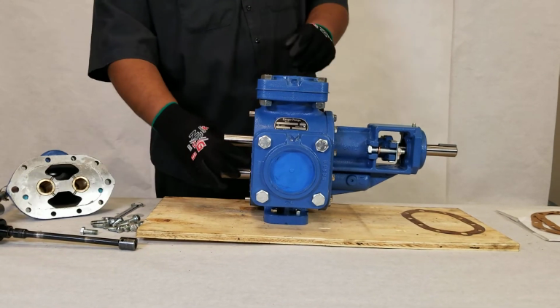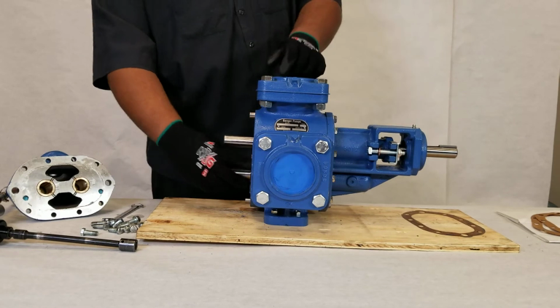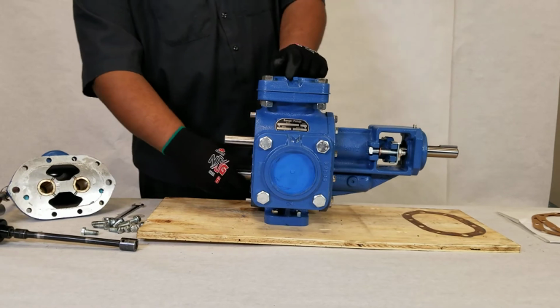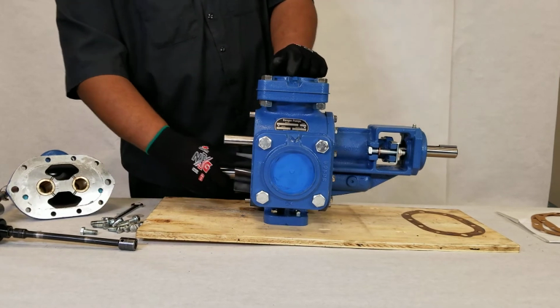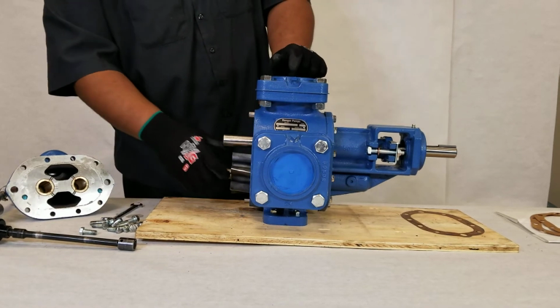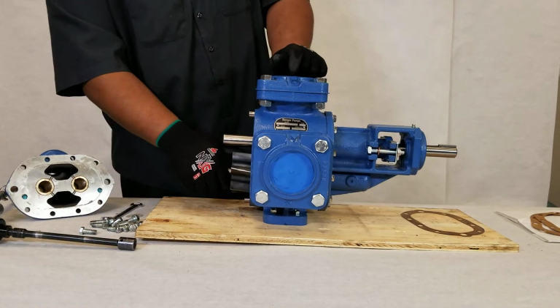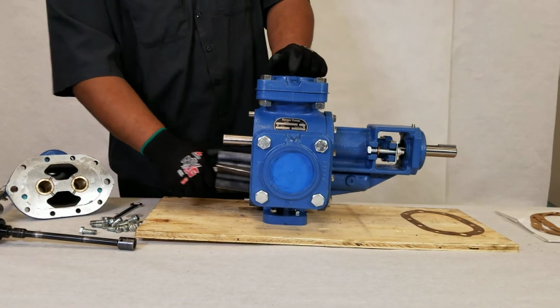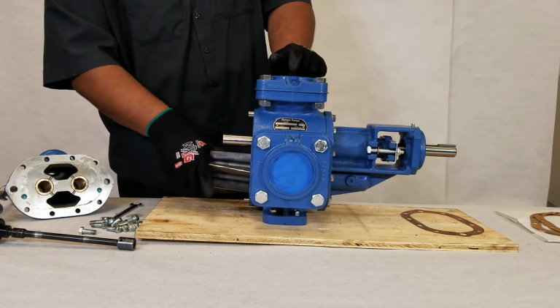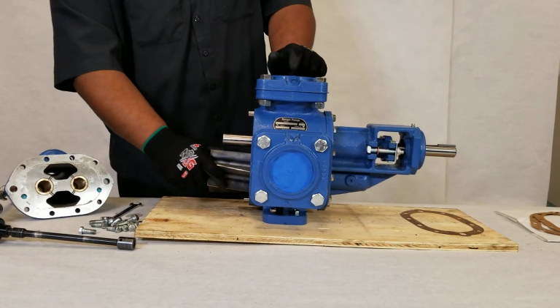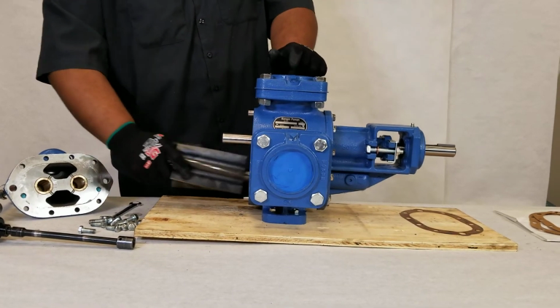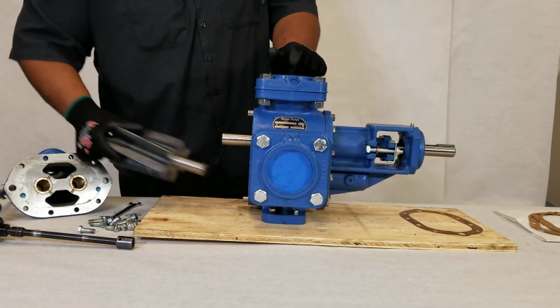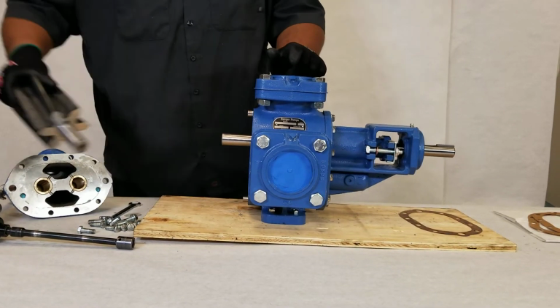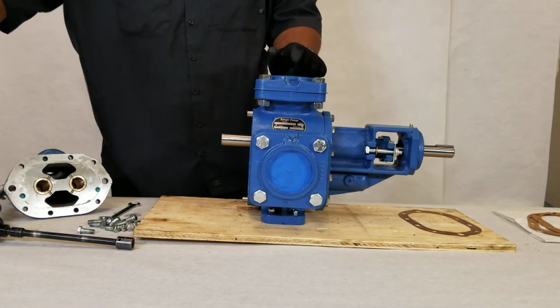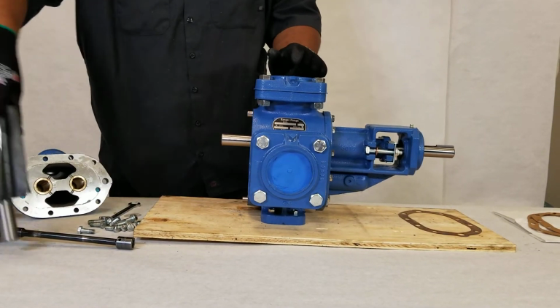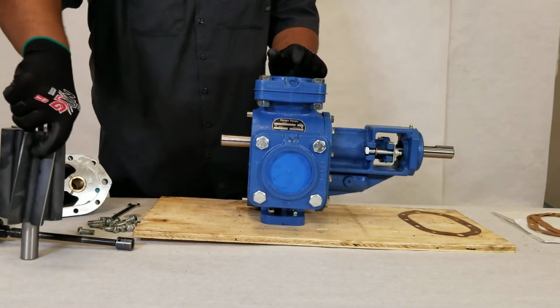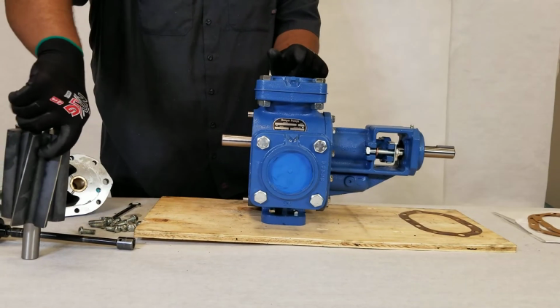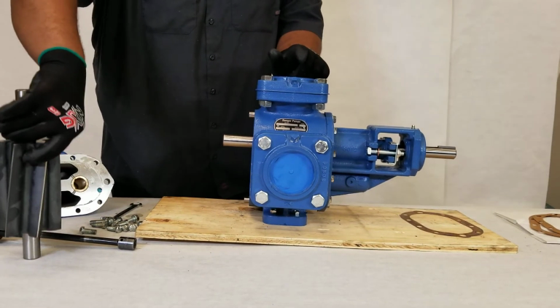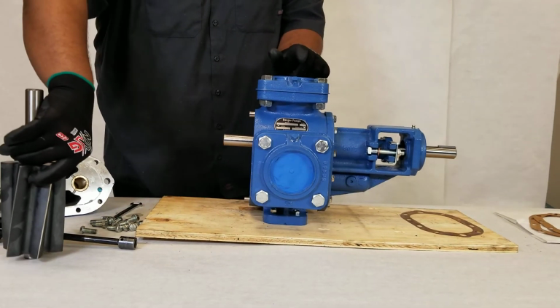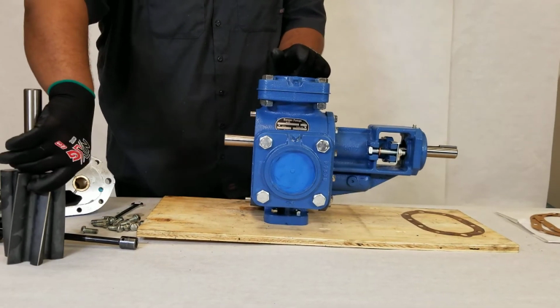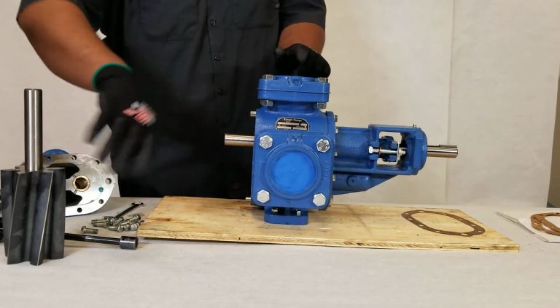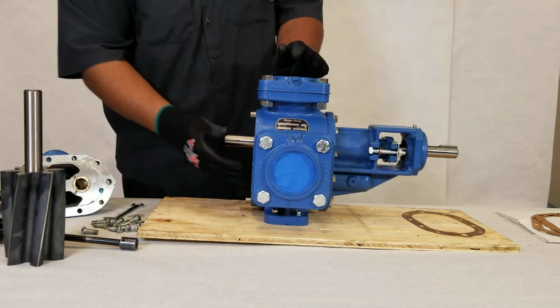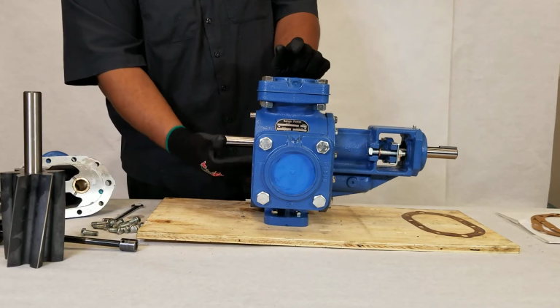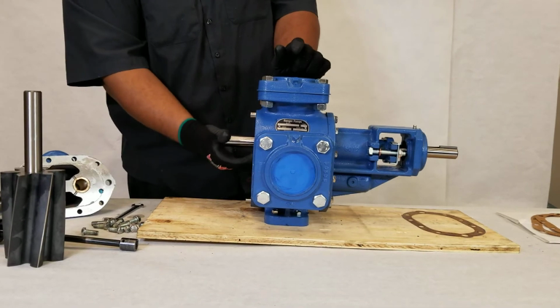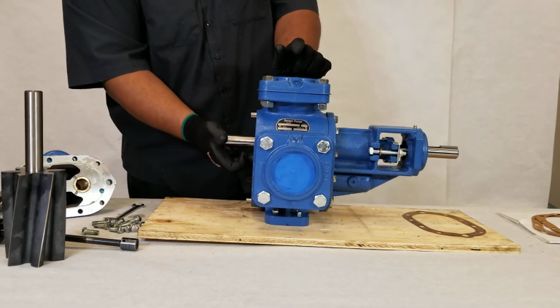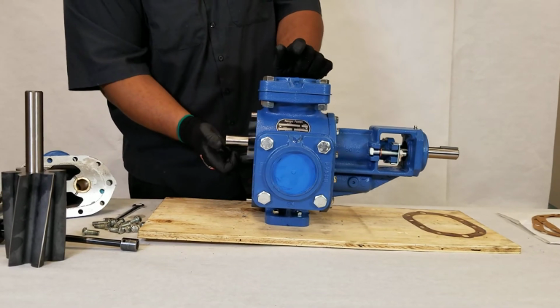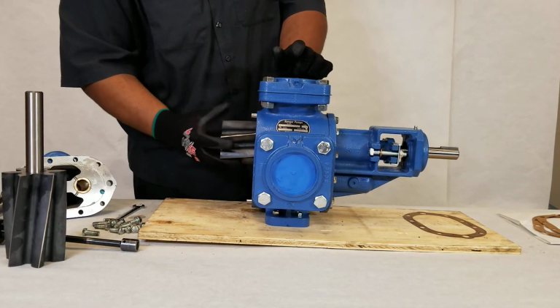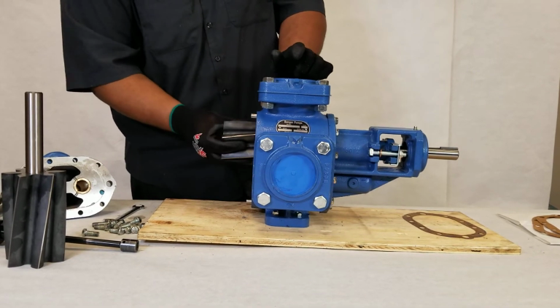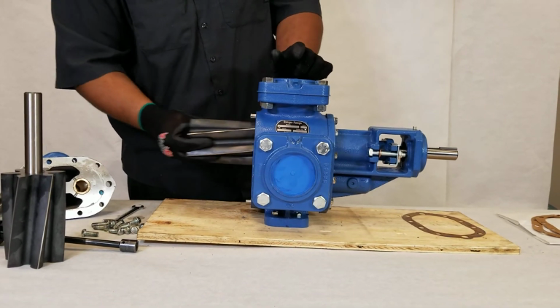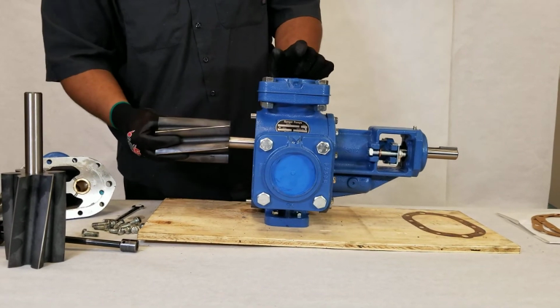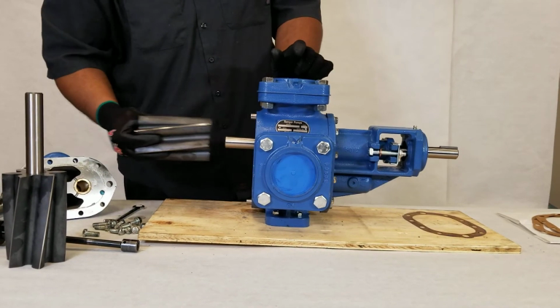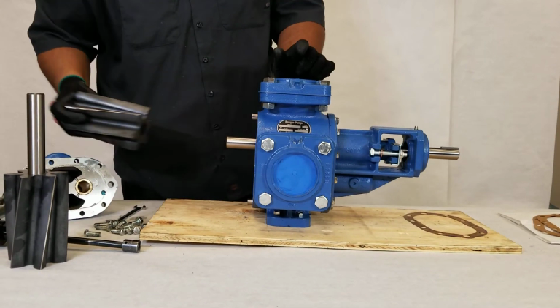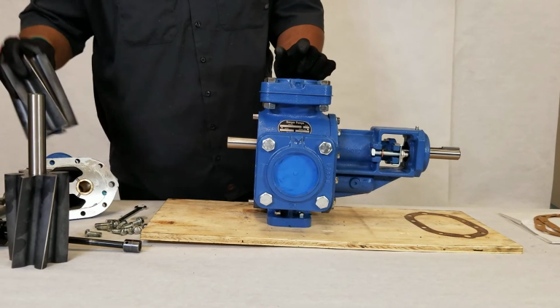He's now taking out the idler gear with the idler shaft — that's the right hand gear — and he's removing the top left hand drive gear.